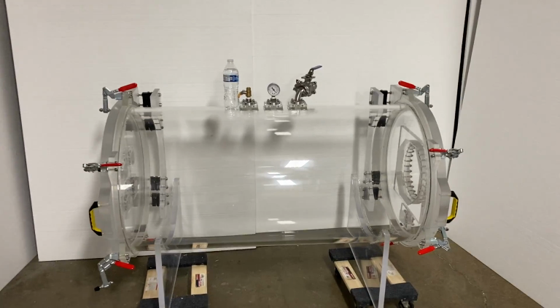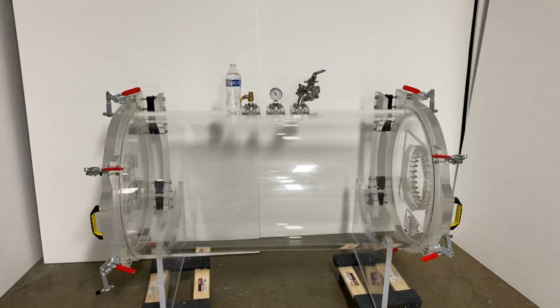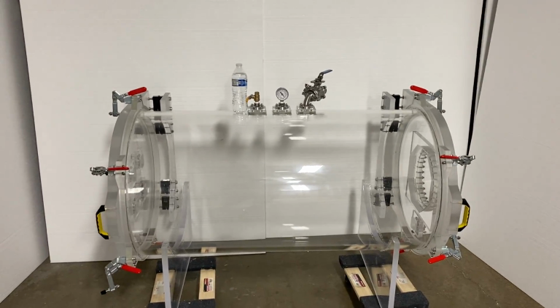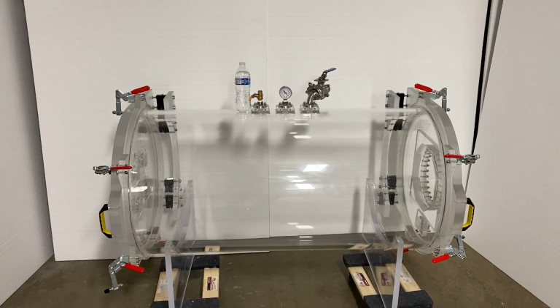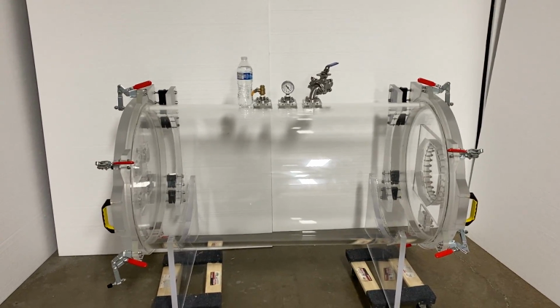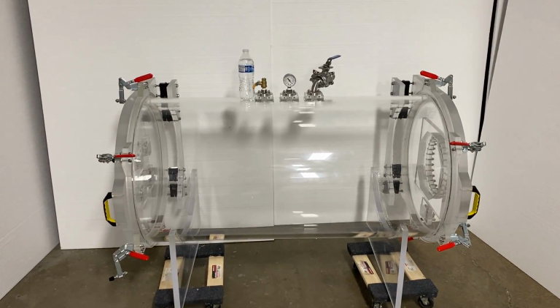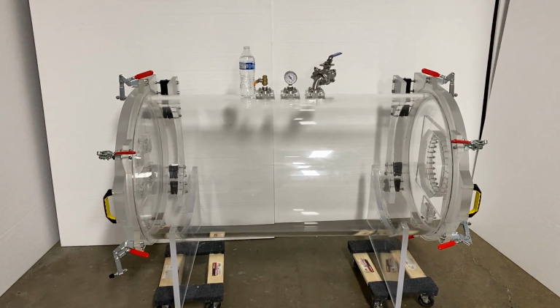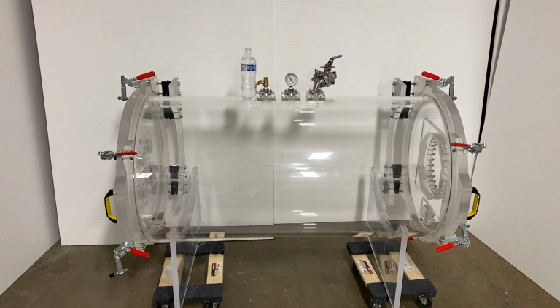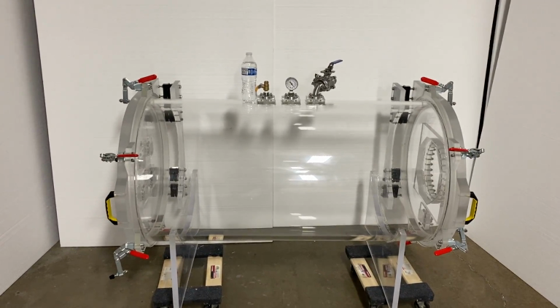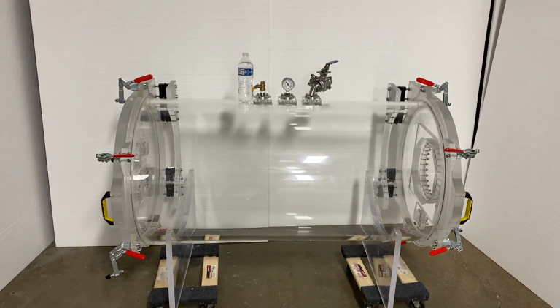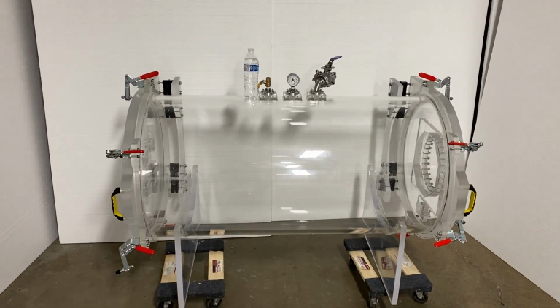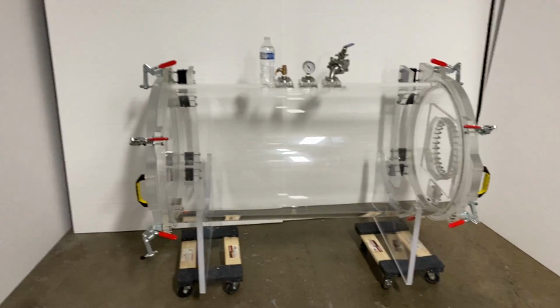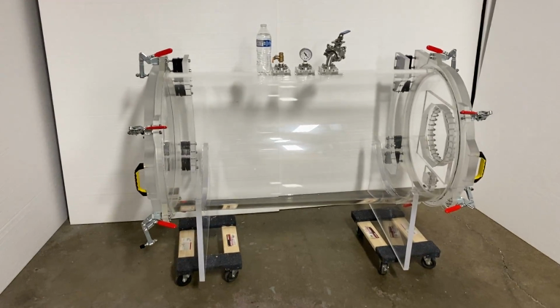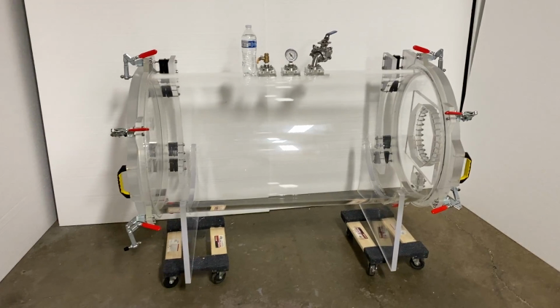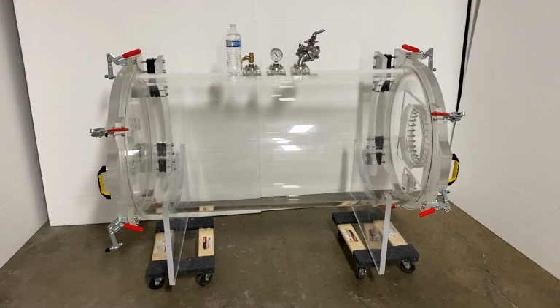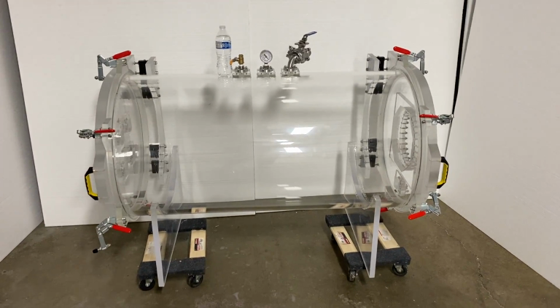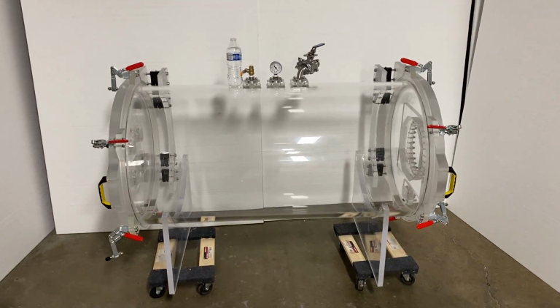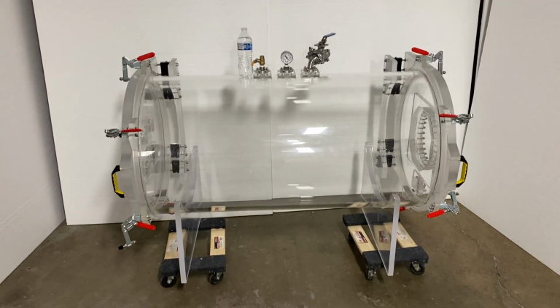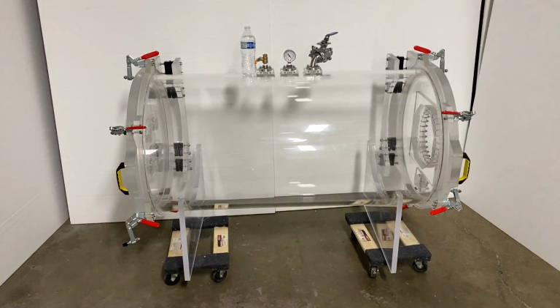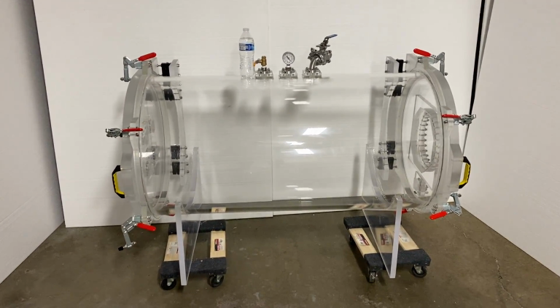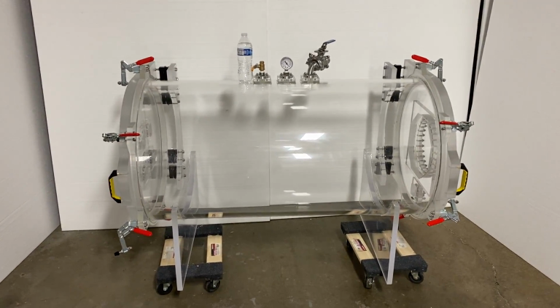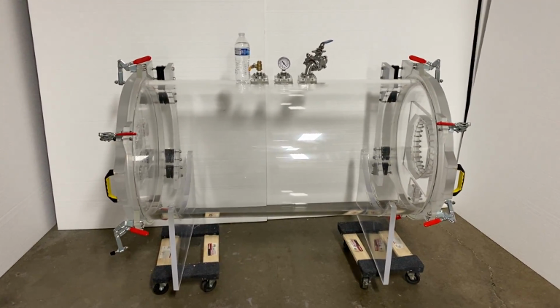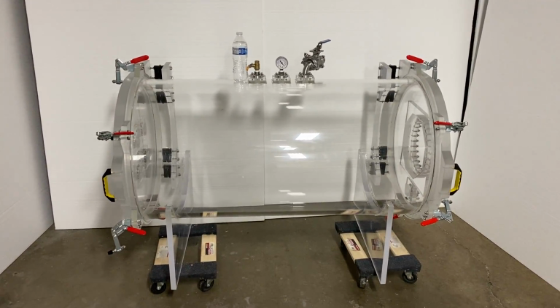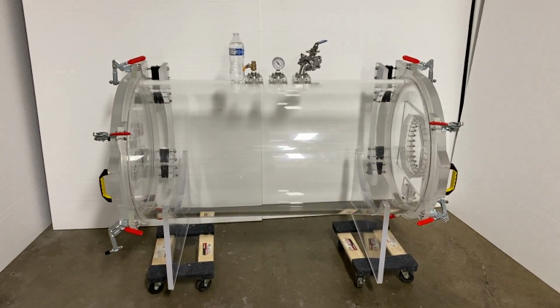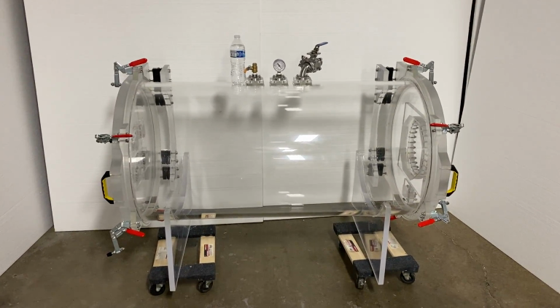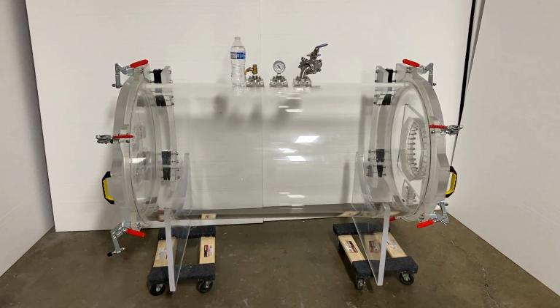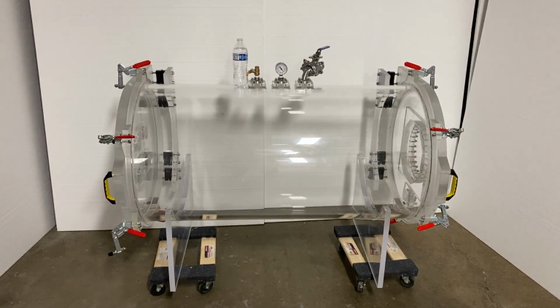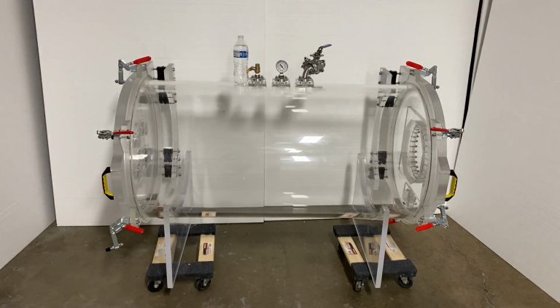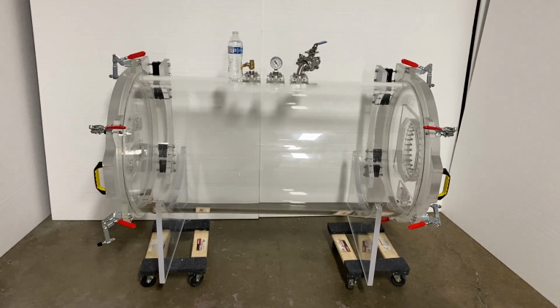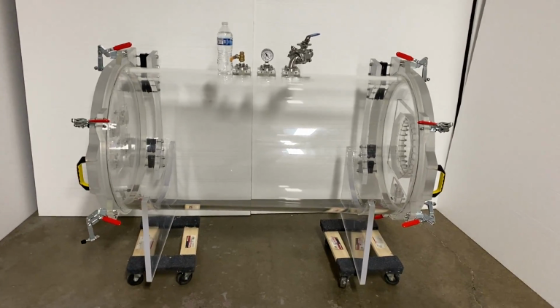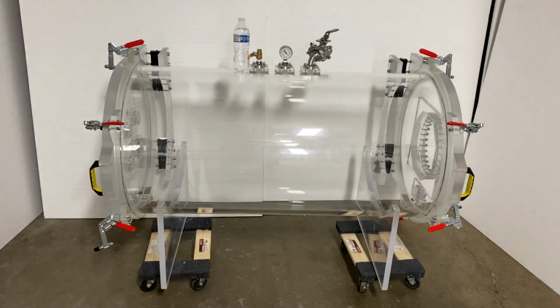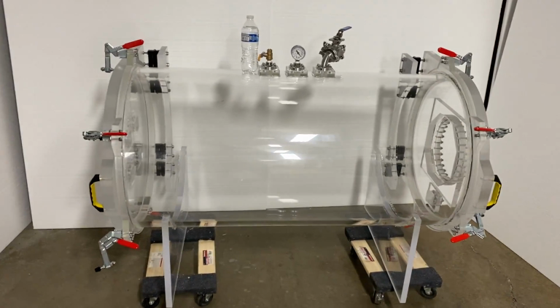This is on the larger side of what we usually build. Our chambers are usually like a third of the size of this thing. But today we had a customer and they asked us nicely, so we made them a cylindrical chamber that is 24 inches diameter and about 50 something inches high or deep.